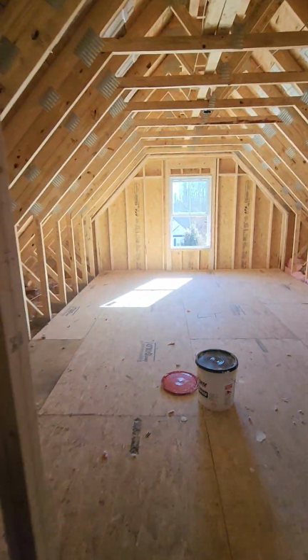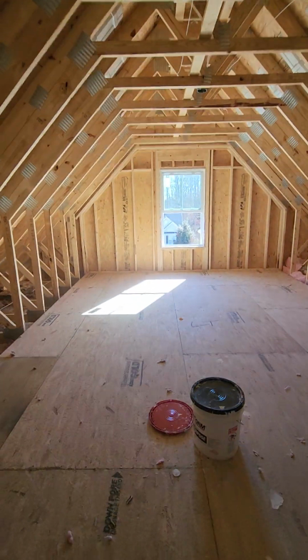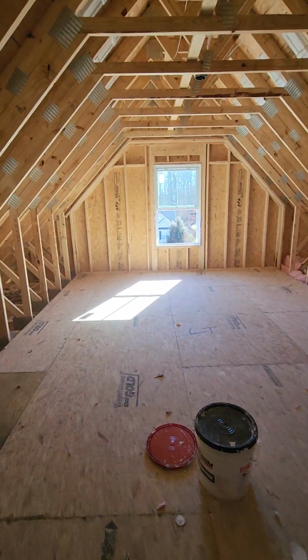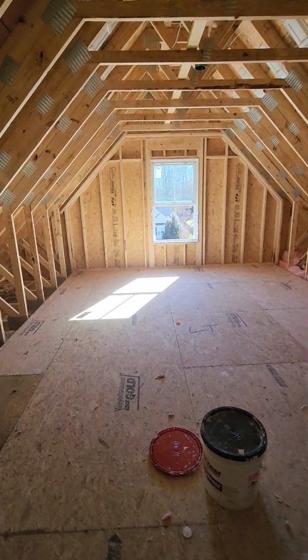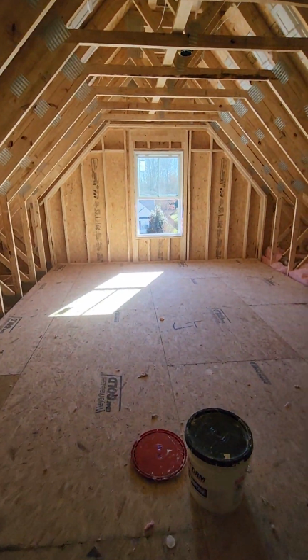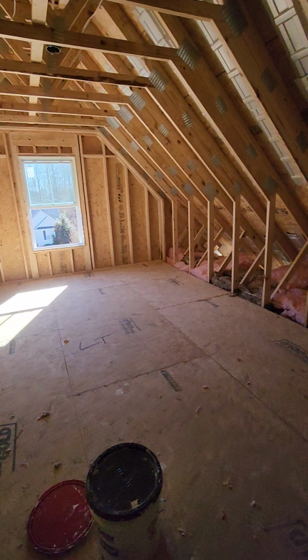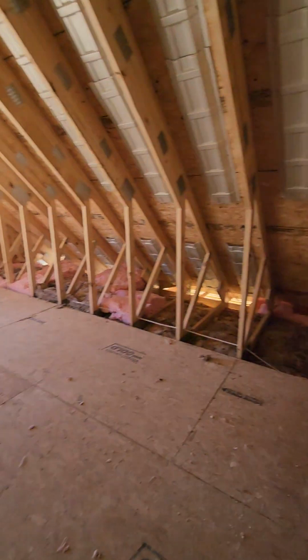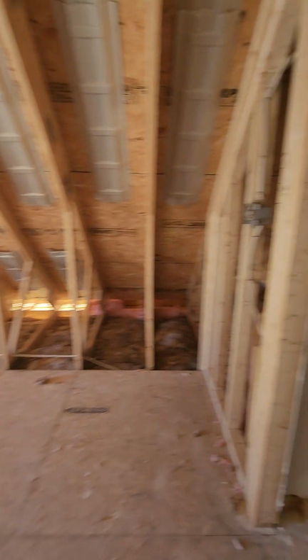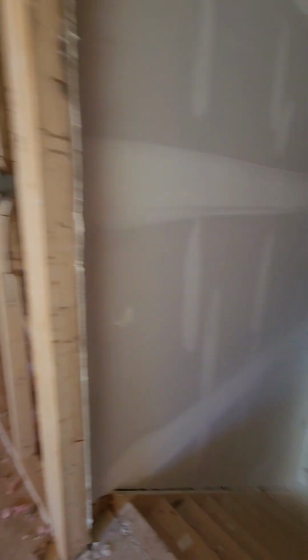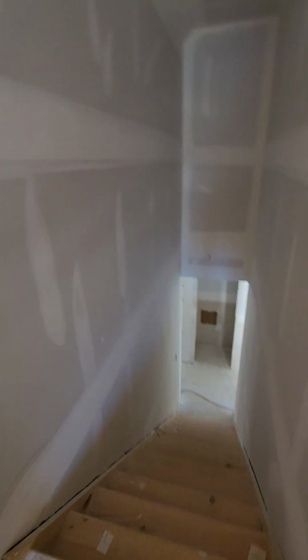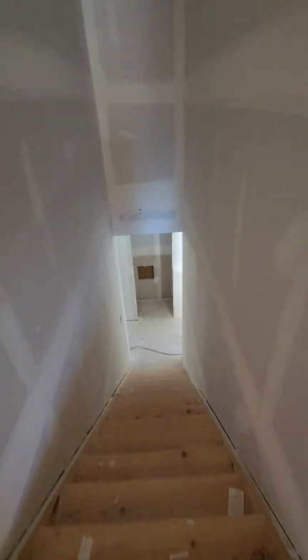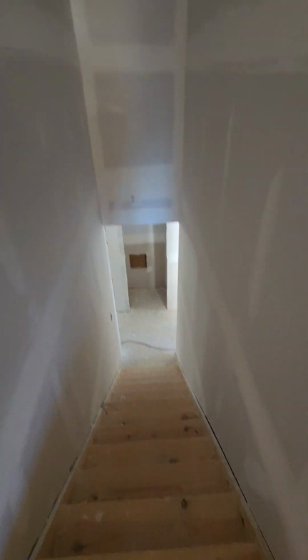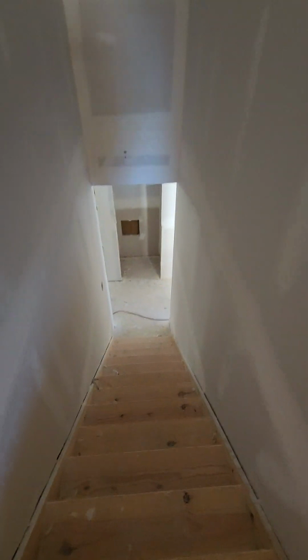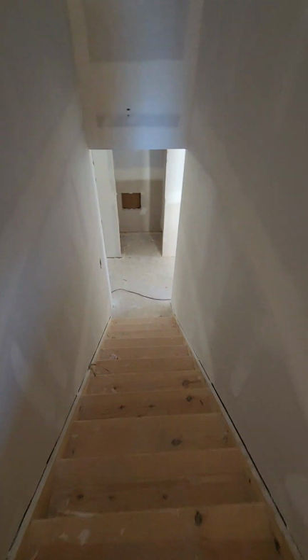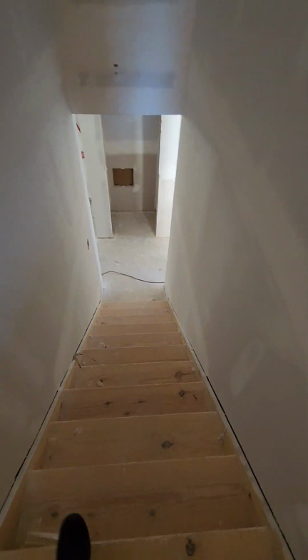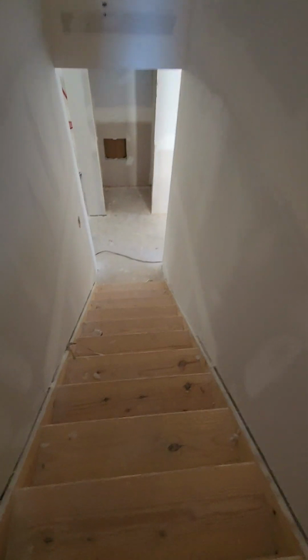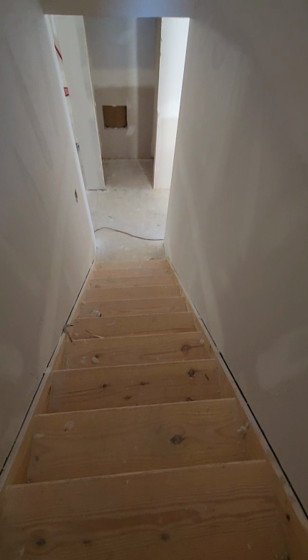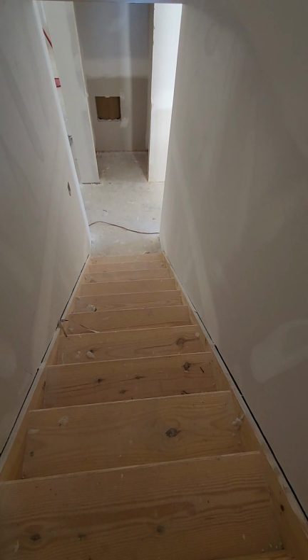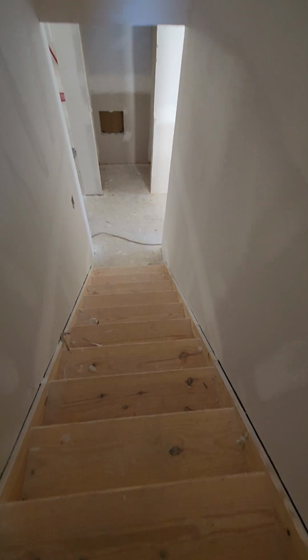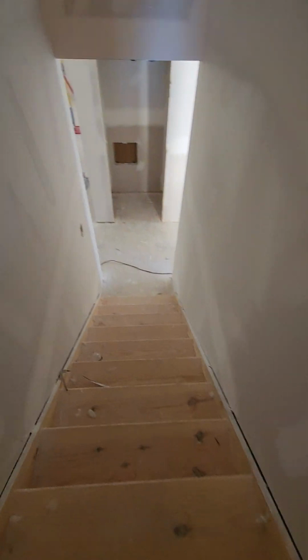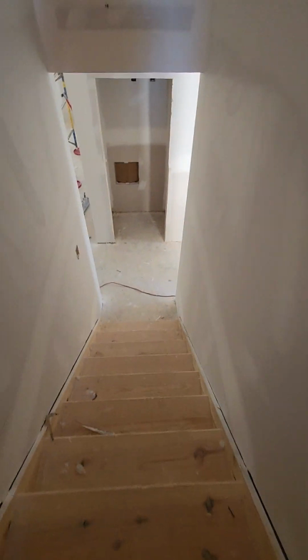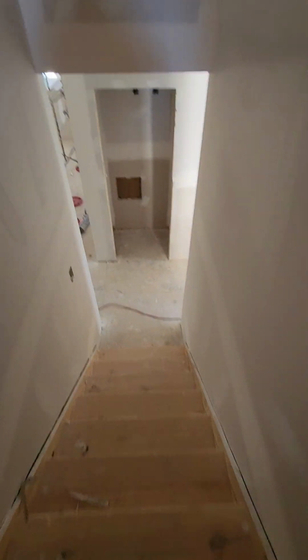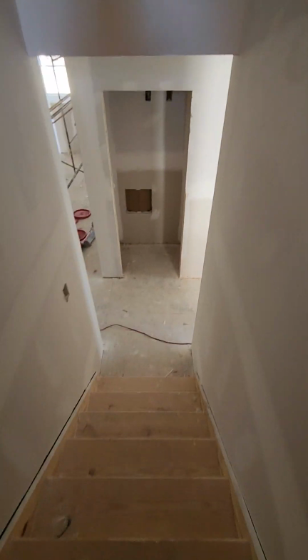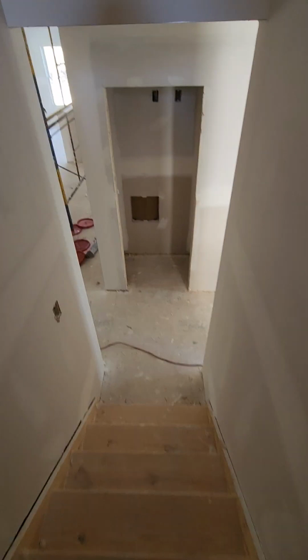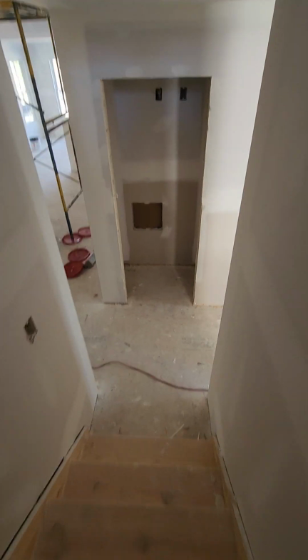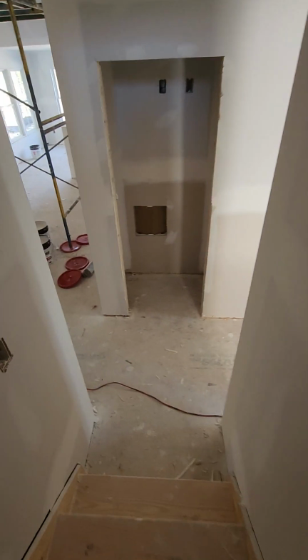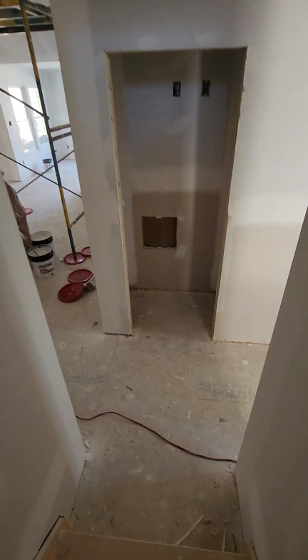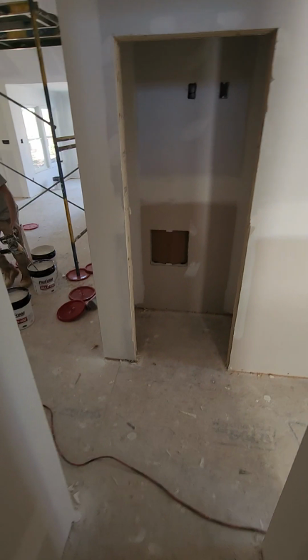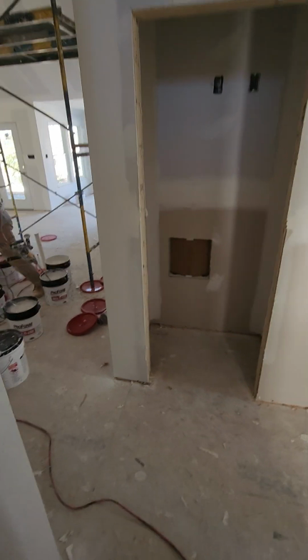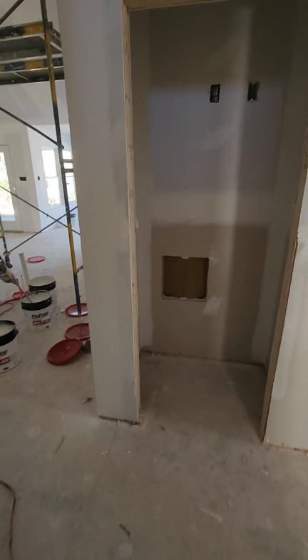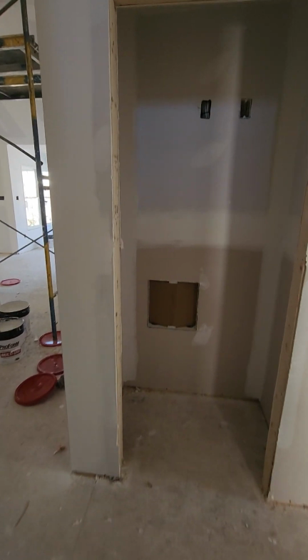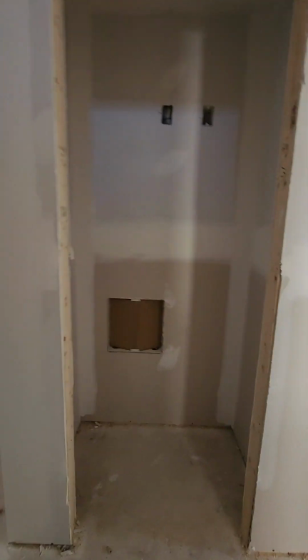It's loud — construction workers are everywhere. It's got the real hardwood treads on the stairs, but you don't have to add any of this.